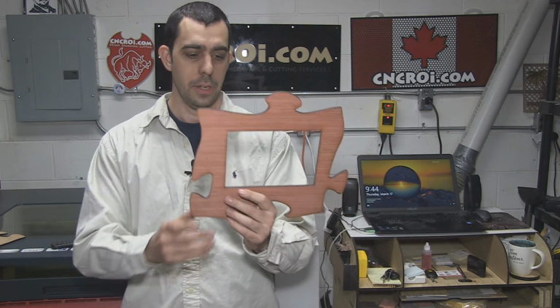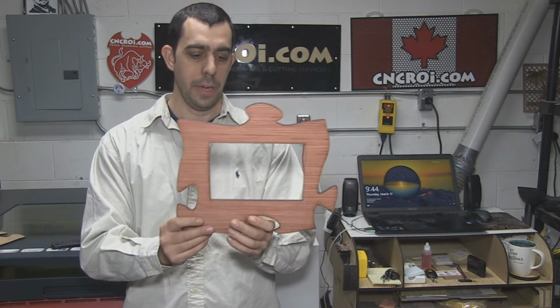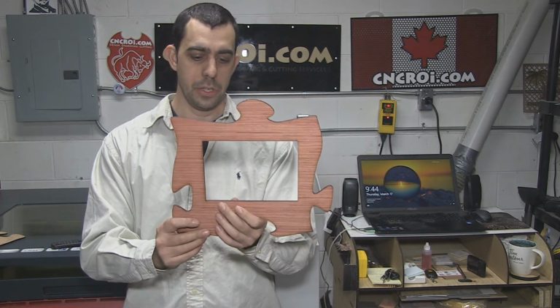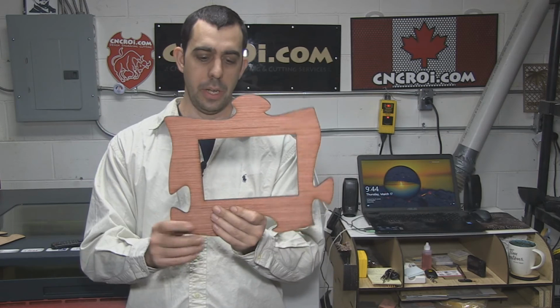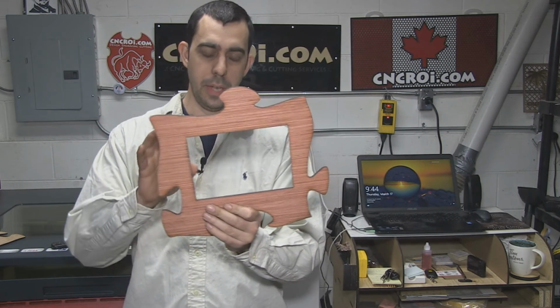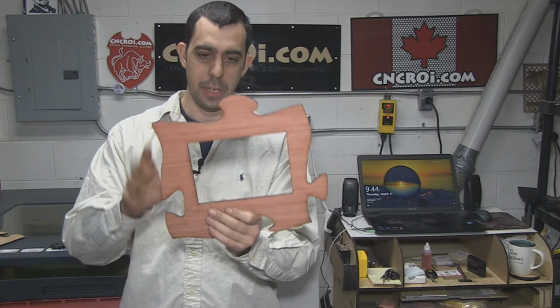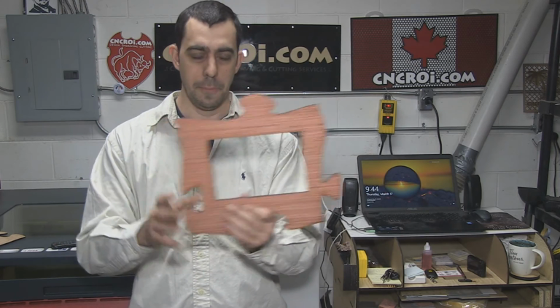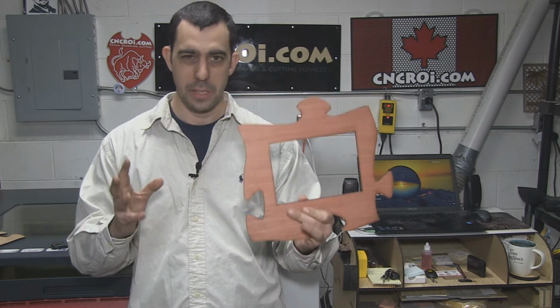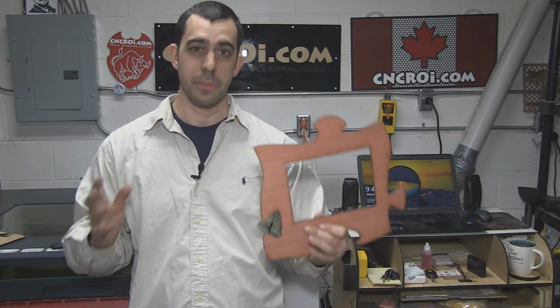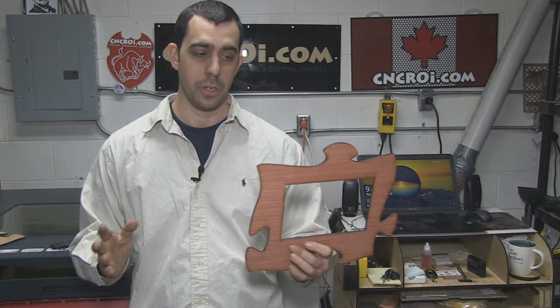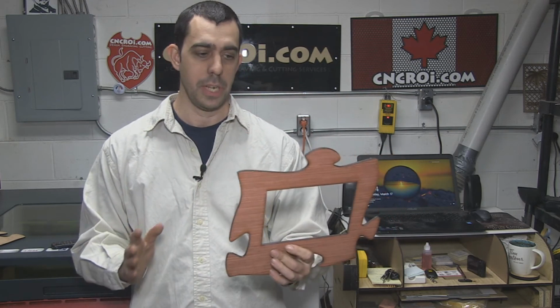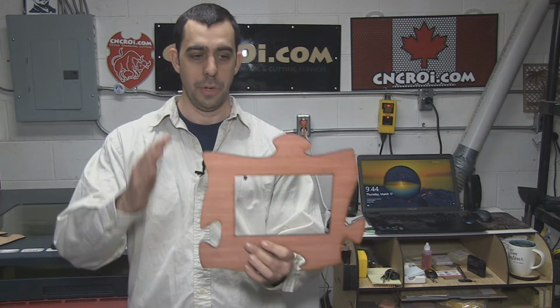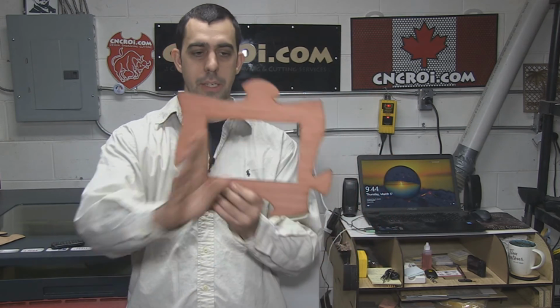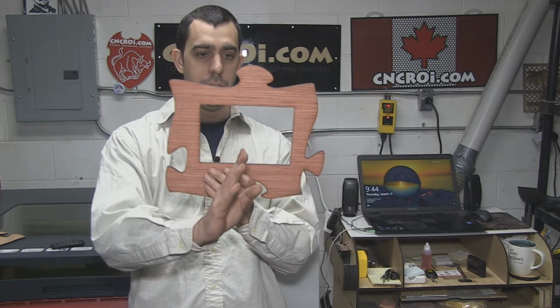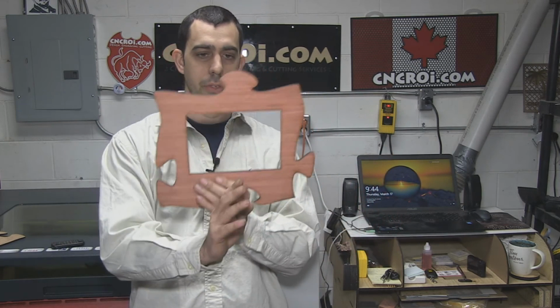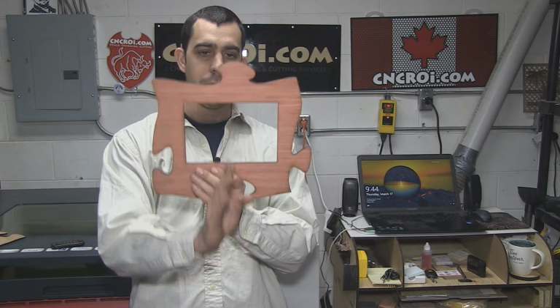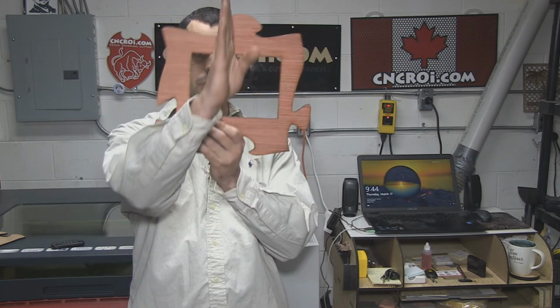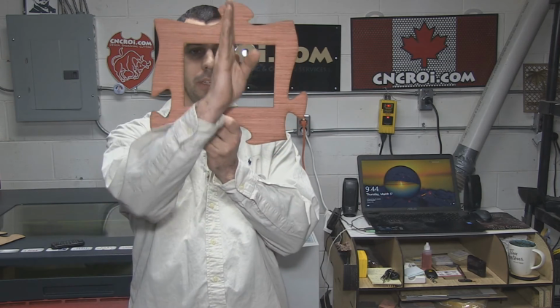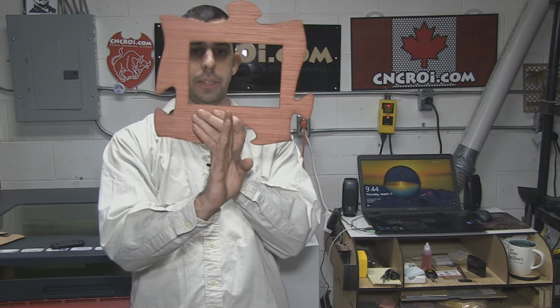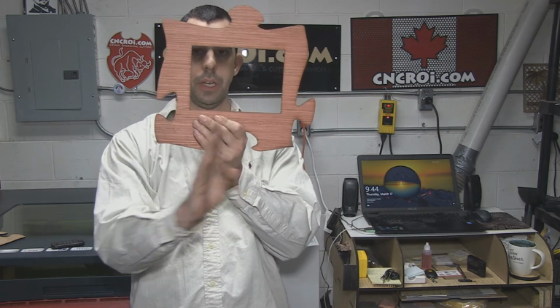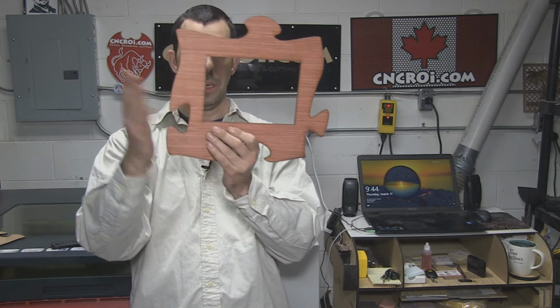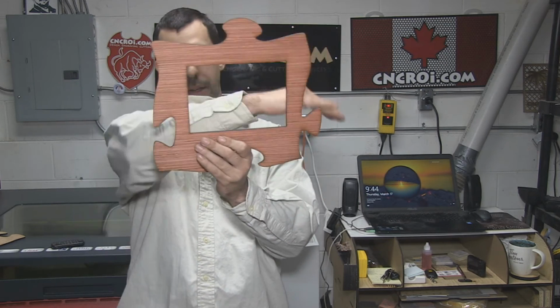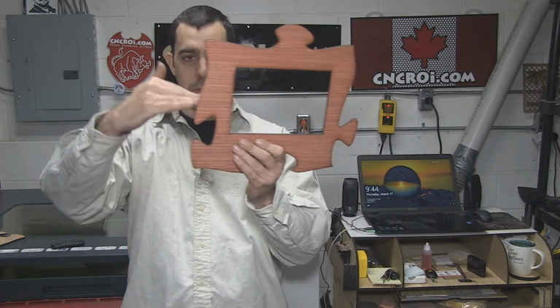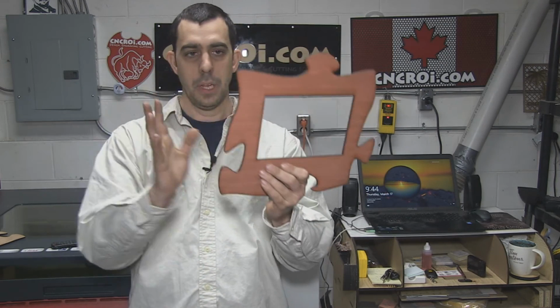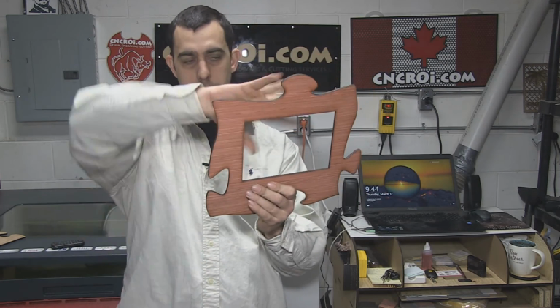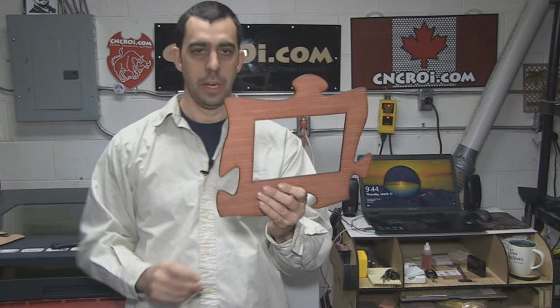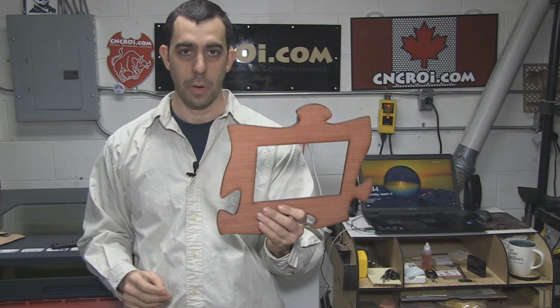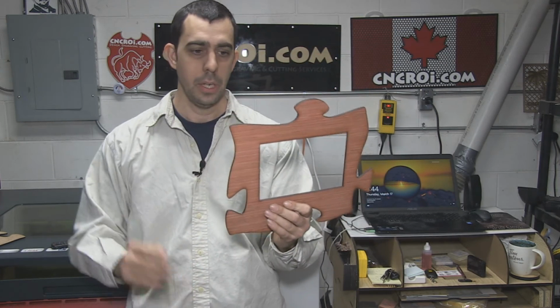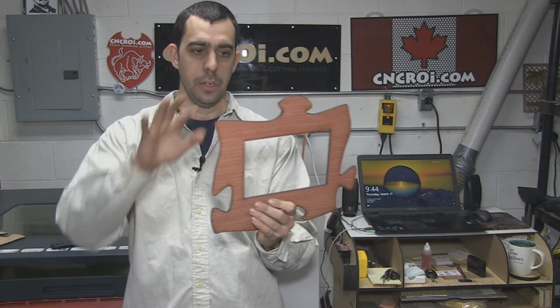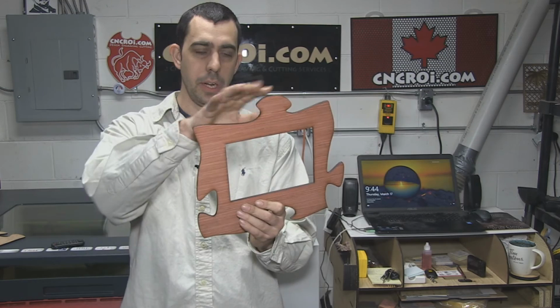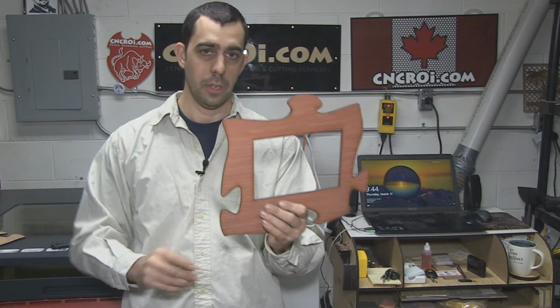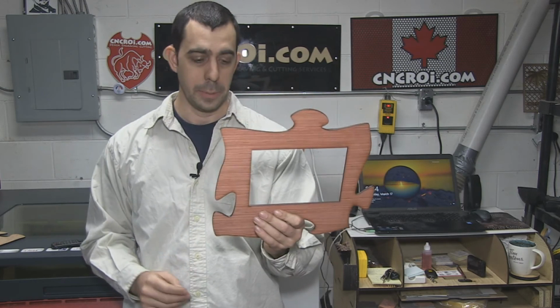The other advantage to having pieces that are symmetrical is it's actually pretty easy to do in 2D software. You just divide it this way and this way, and duplicate it all around, and you get your lines all lined up.